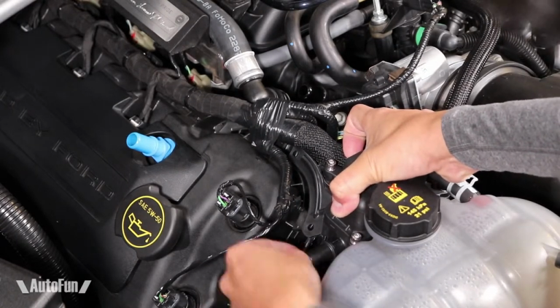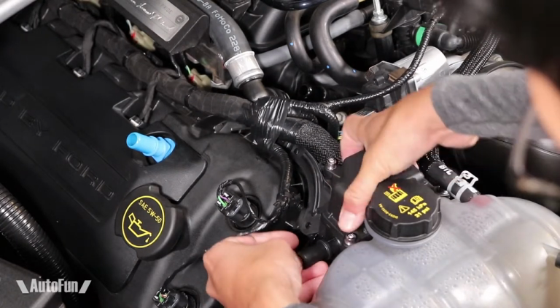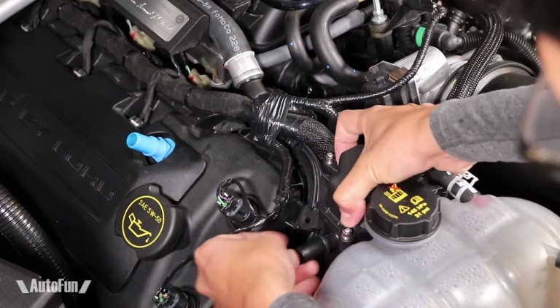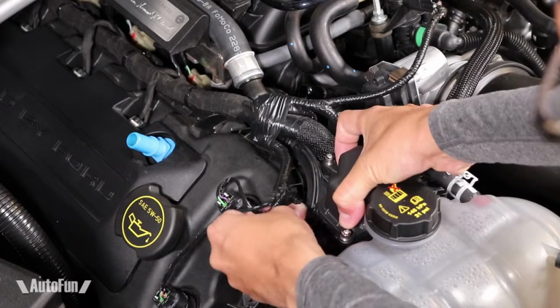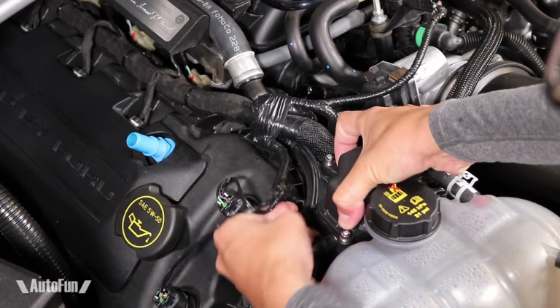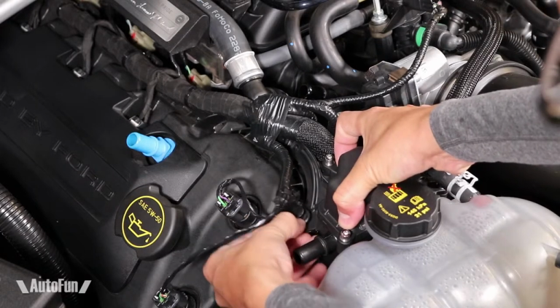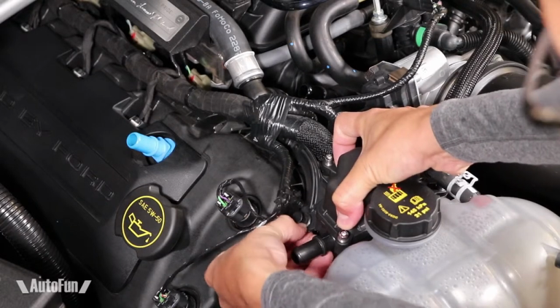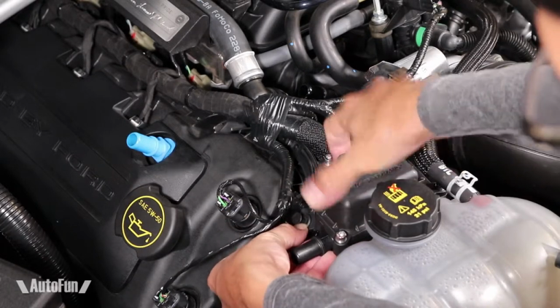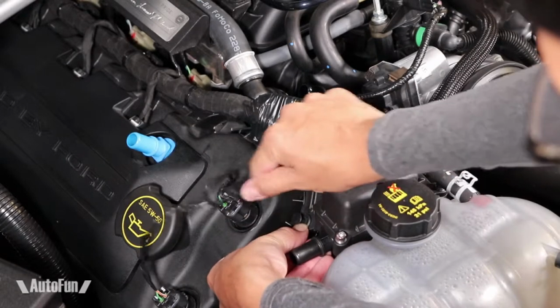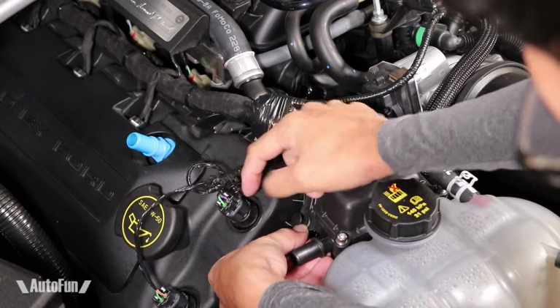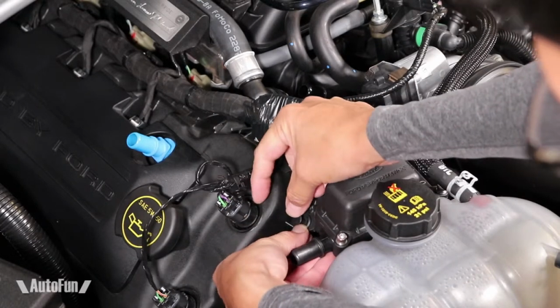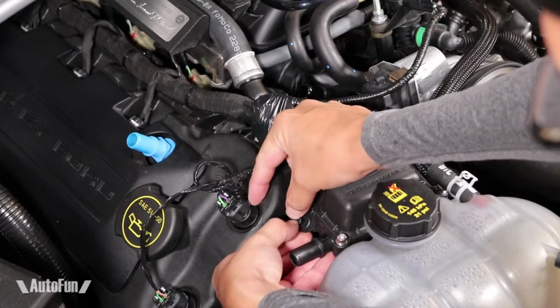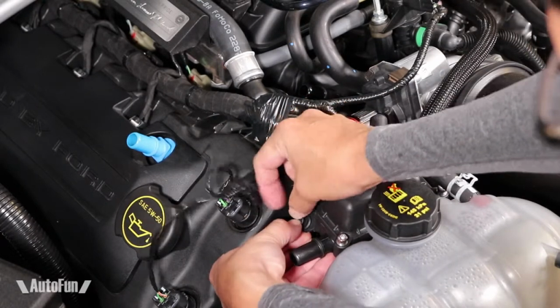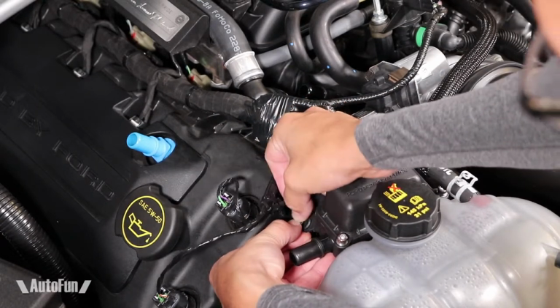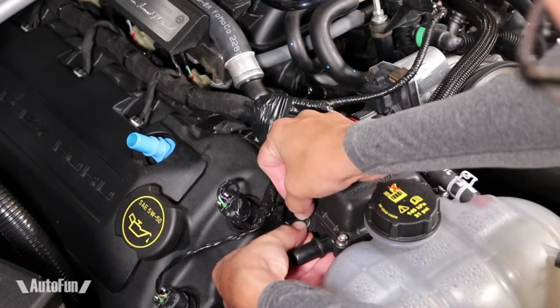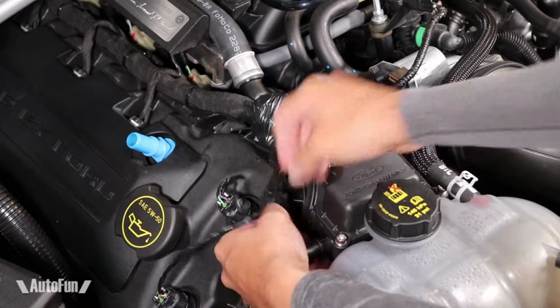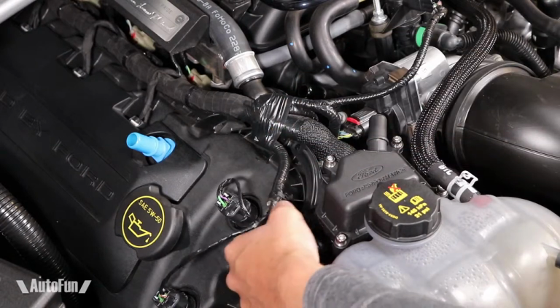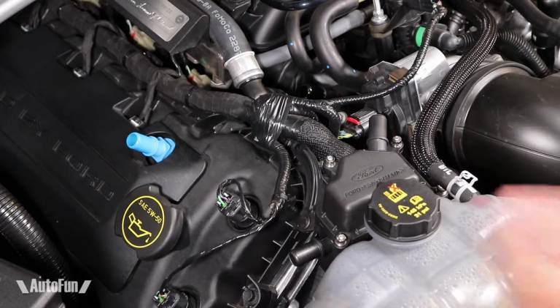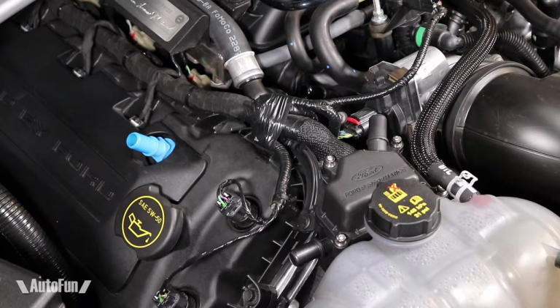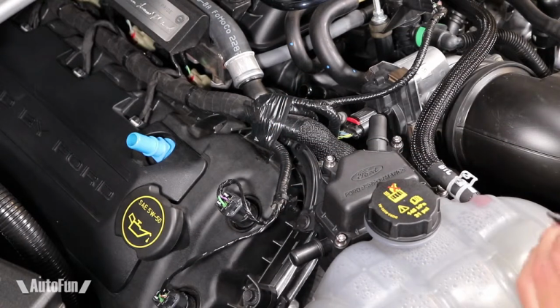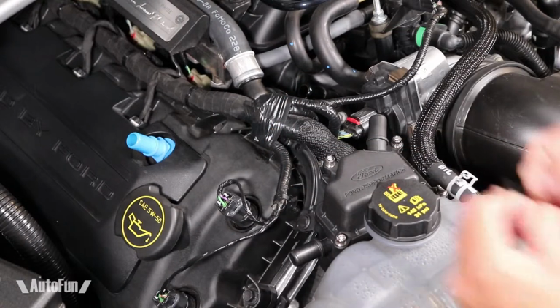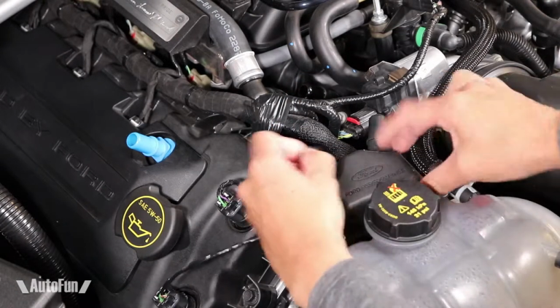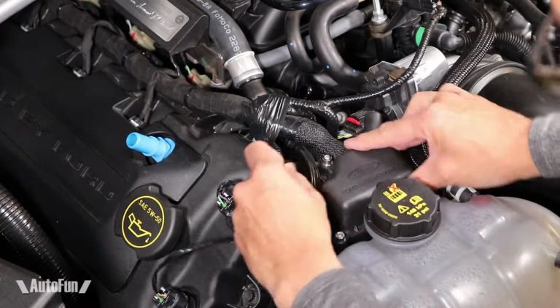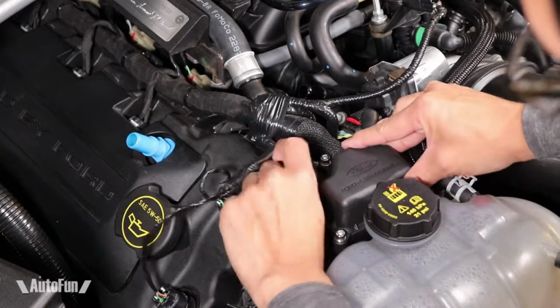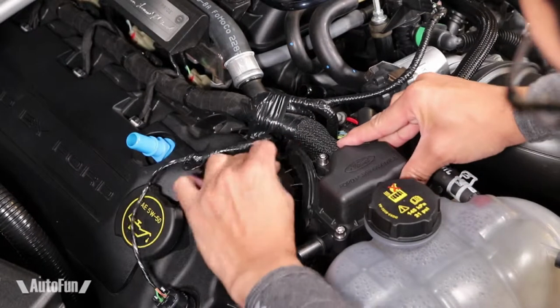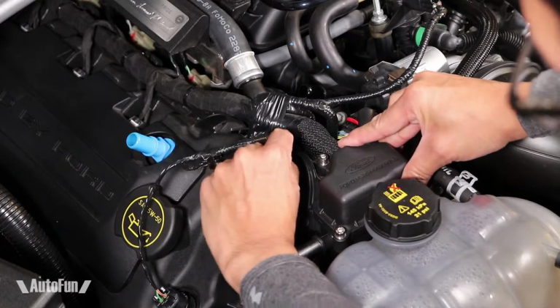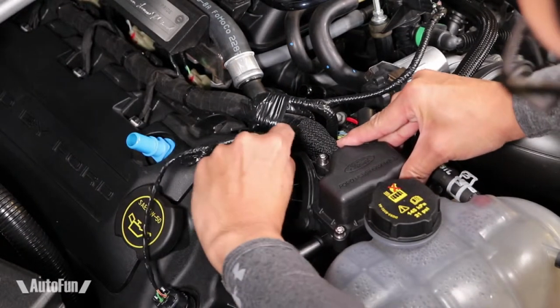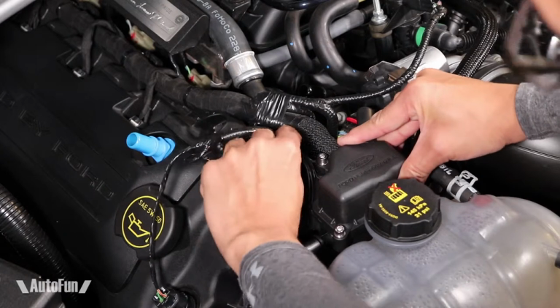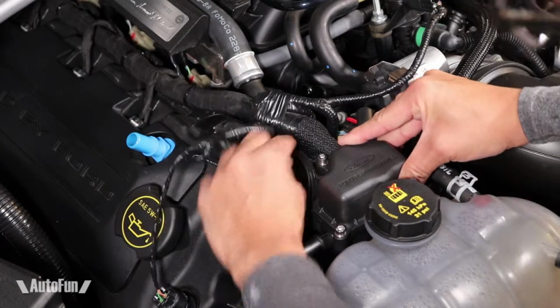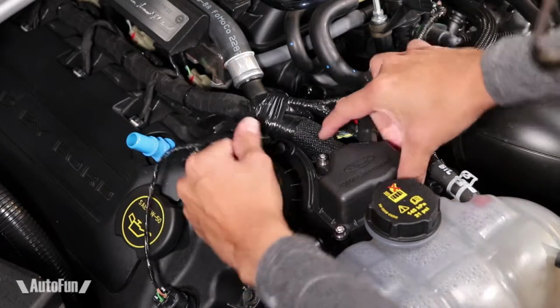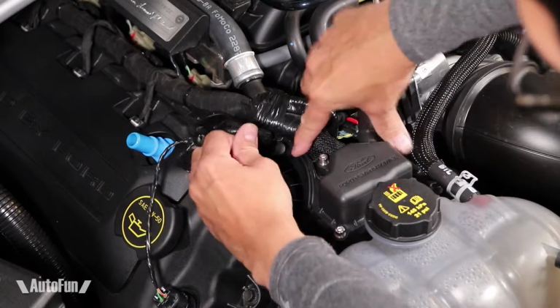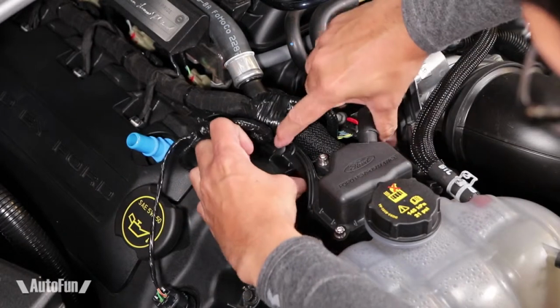Here's the first one. Push it in, and push to lock. Now for the second one. It gets inserted, and push to lock.